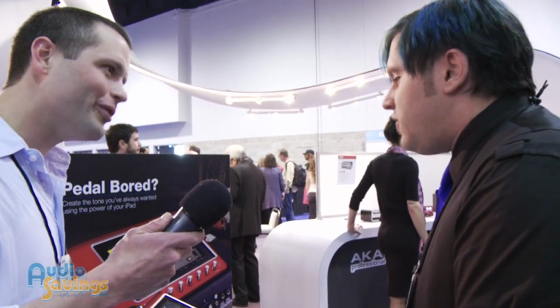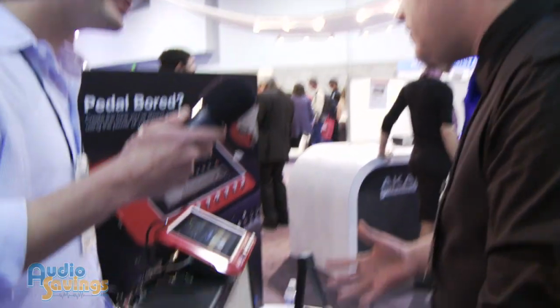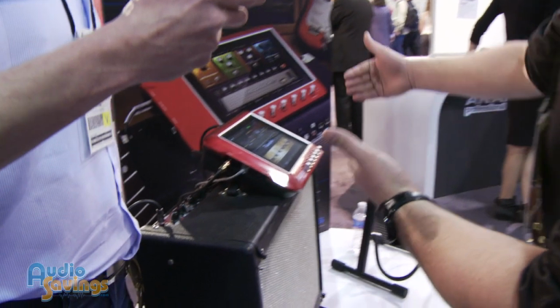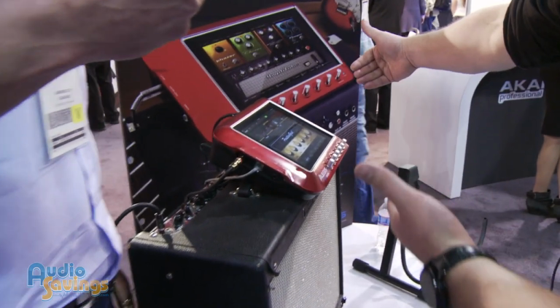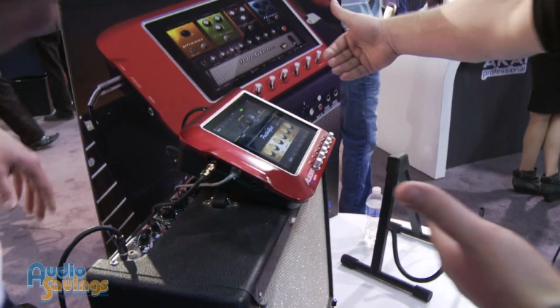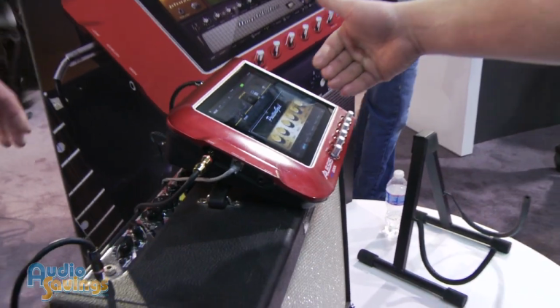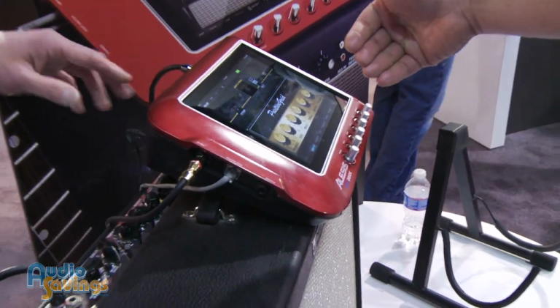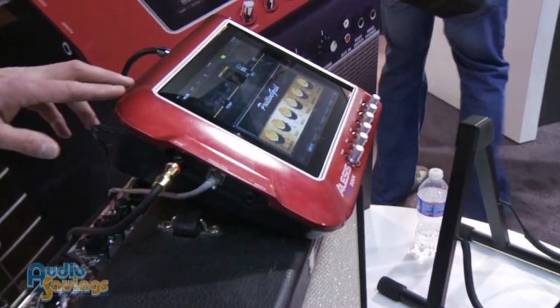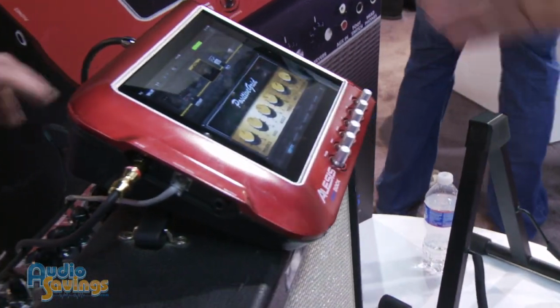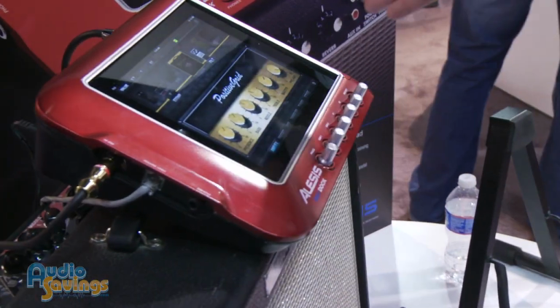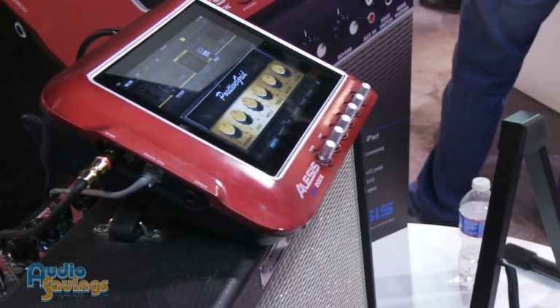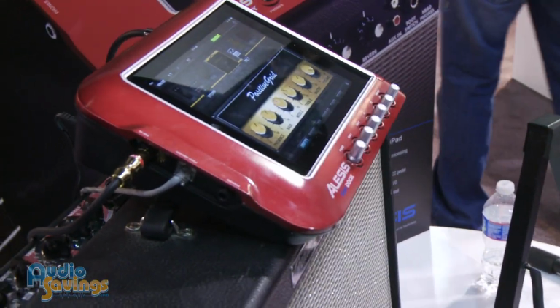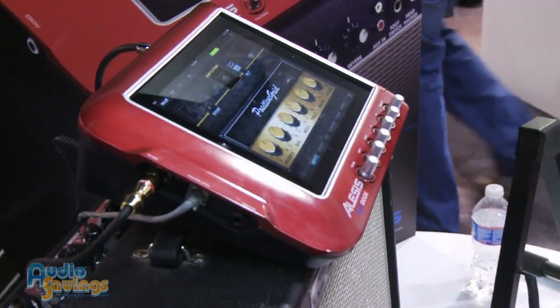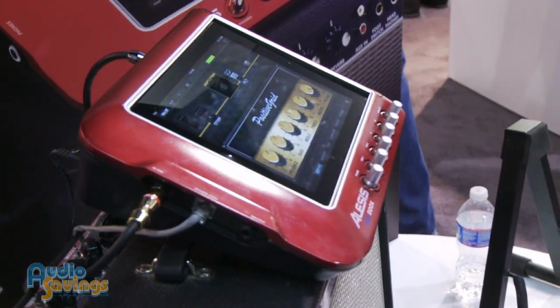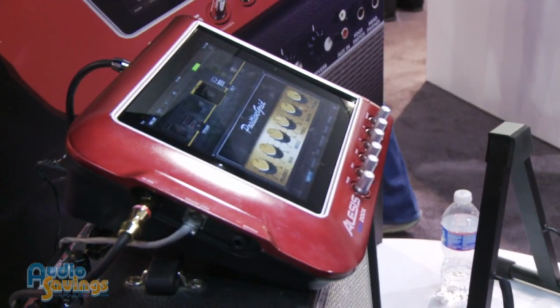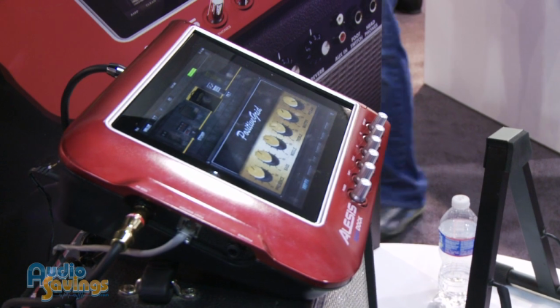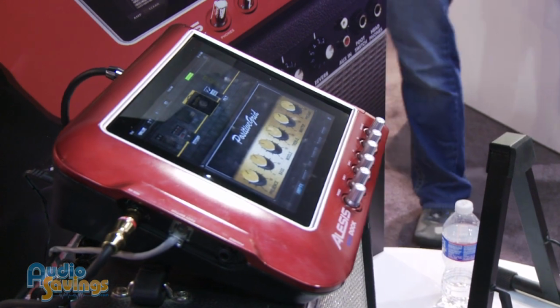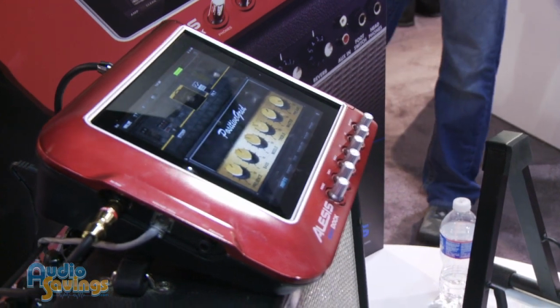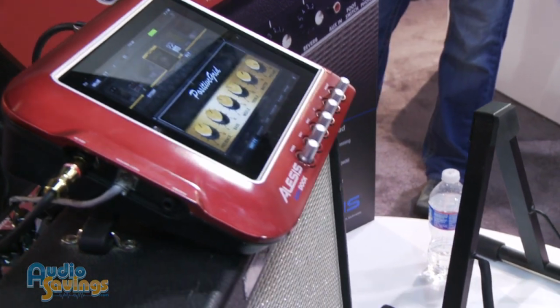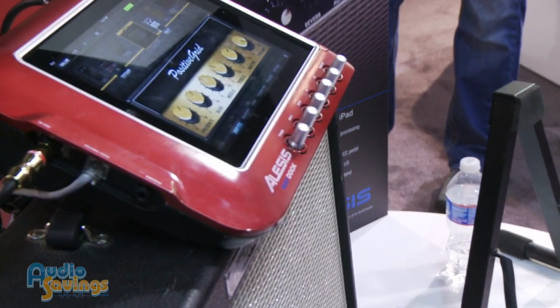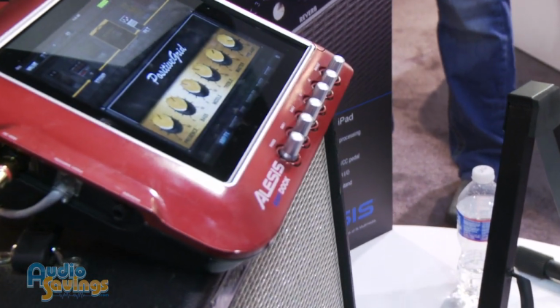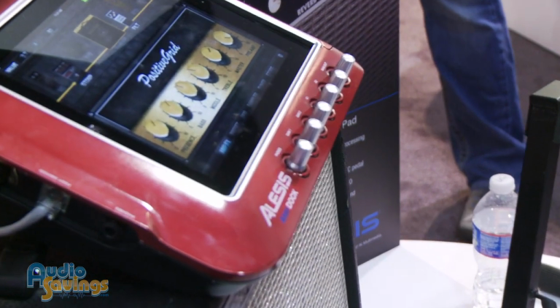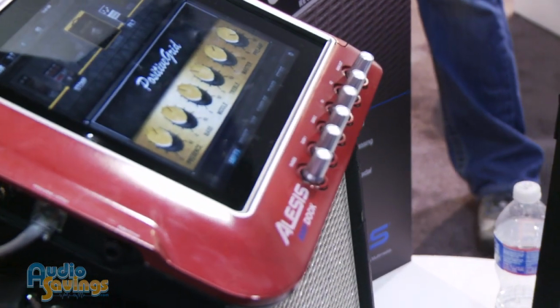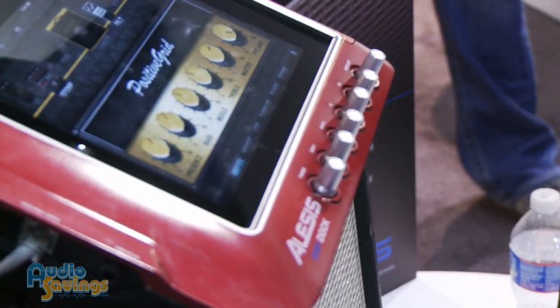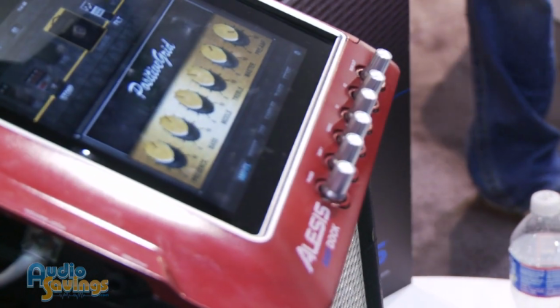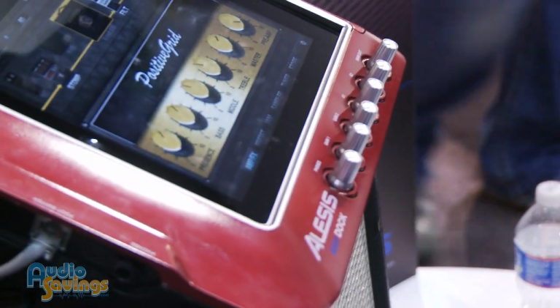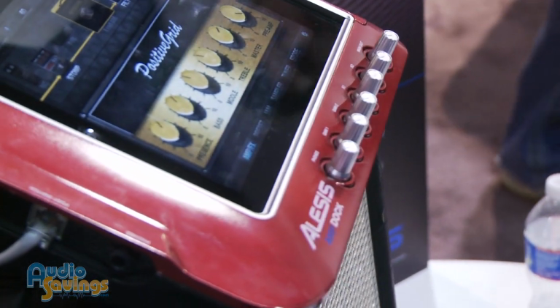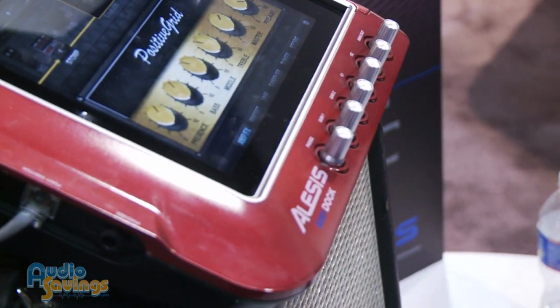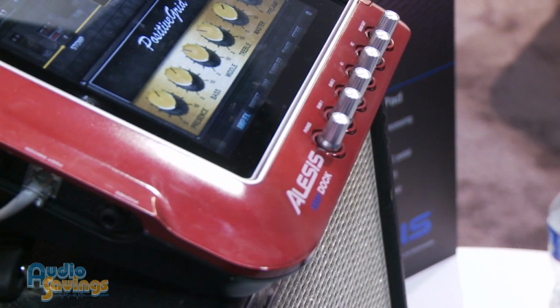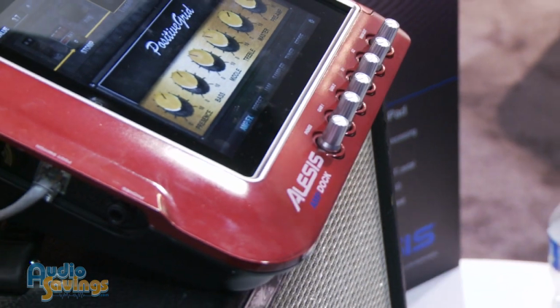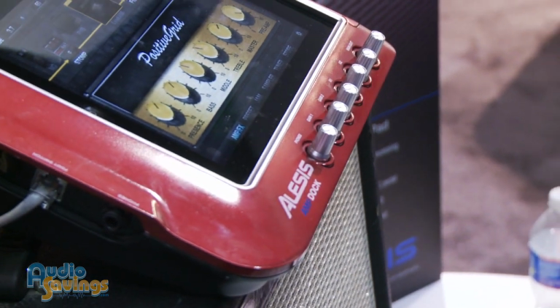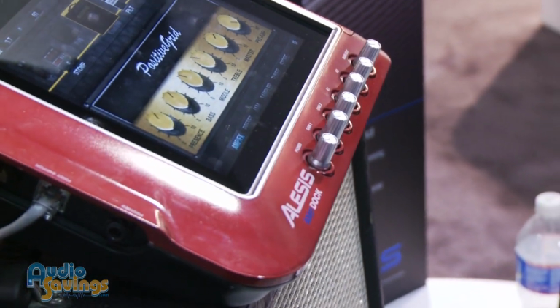Basically you slide your iPad right into here and it locks into the unit, and you've got controls over all your different amp modeling, effects, chorus, reverb — pretty much anything you want out of a guitar processor. Does it come with these effects? Does it ship with them?